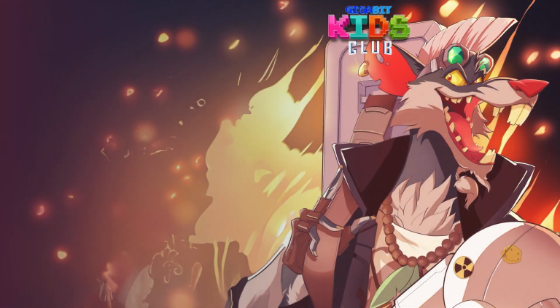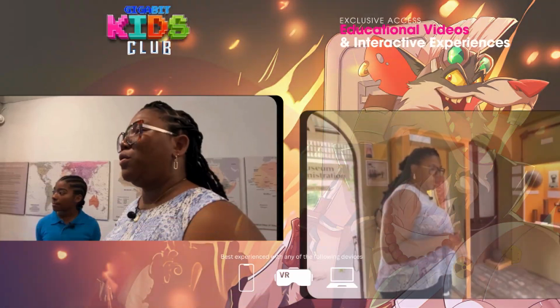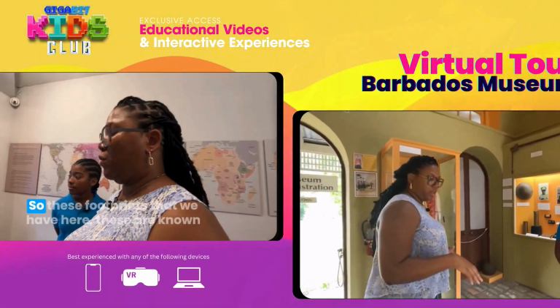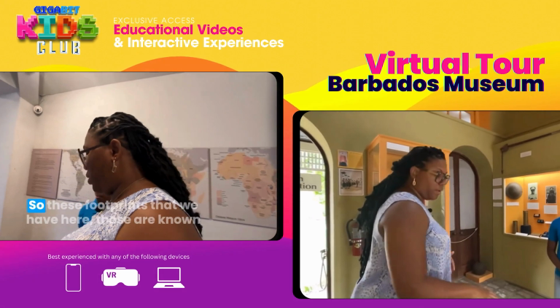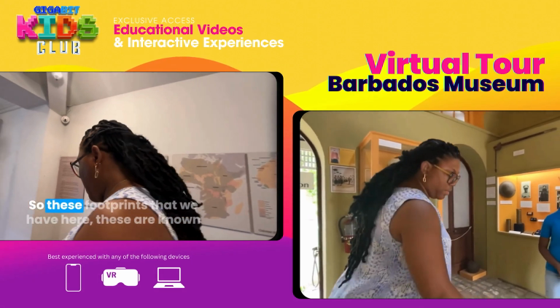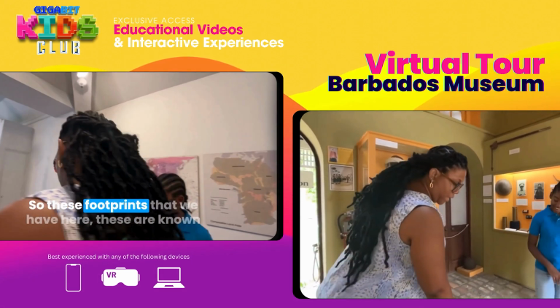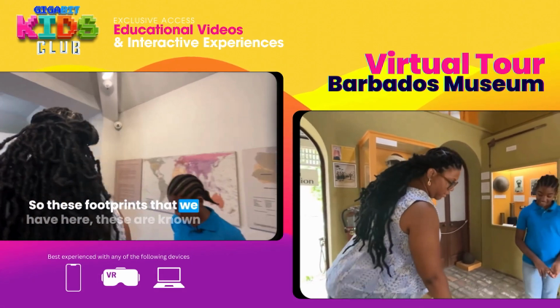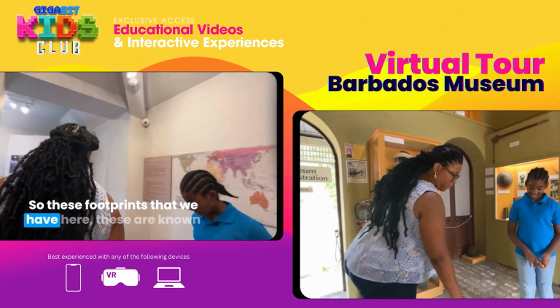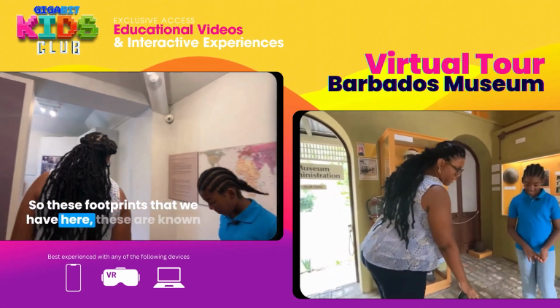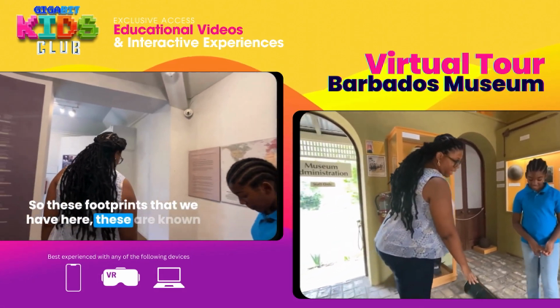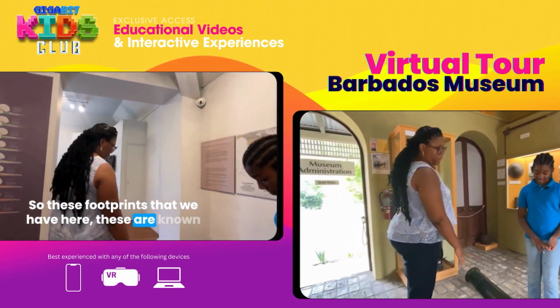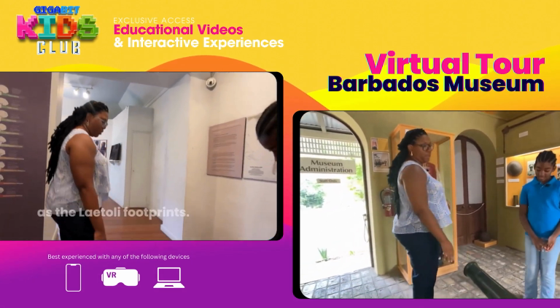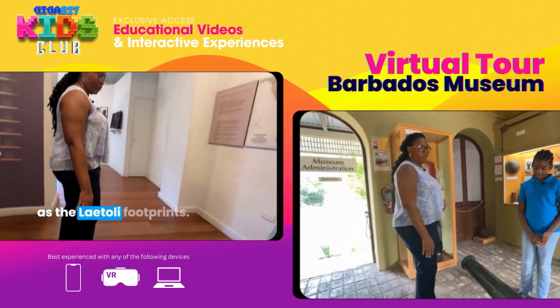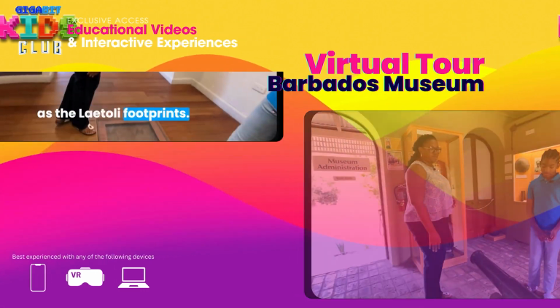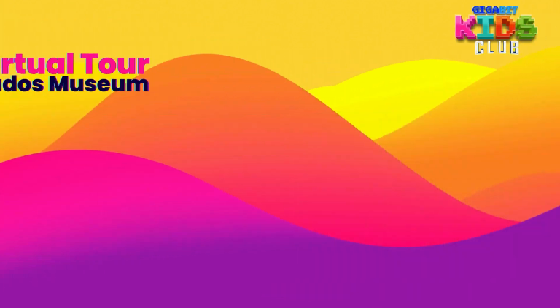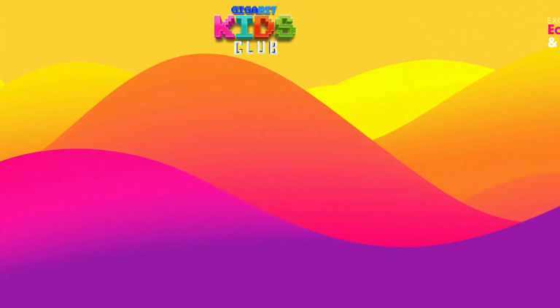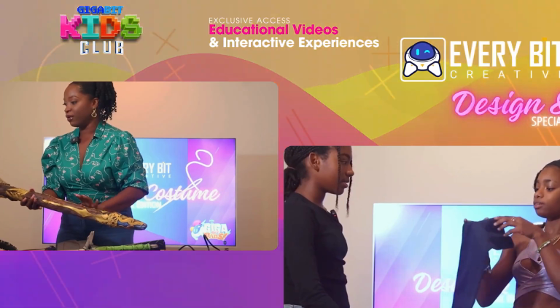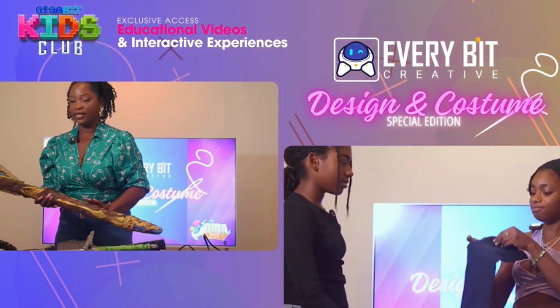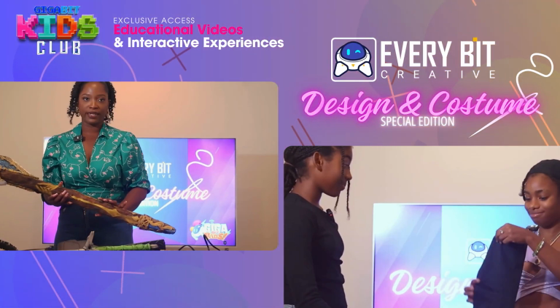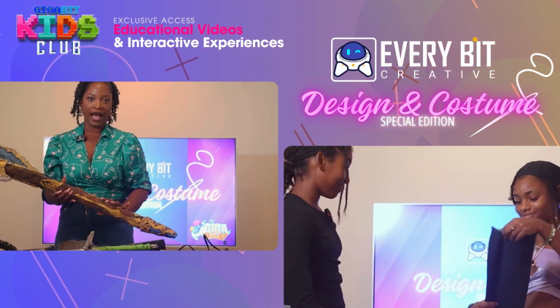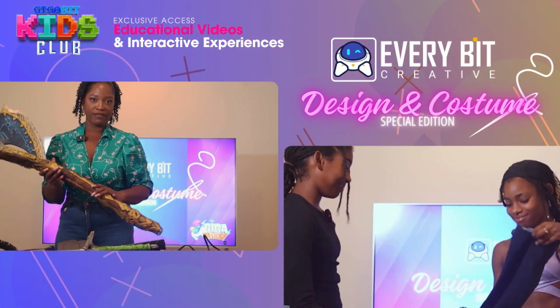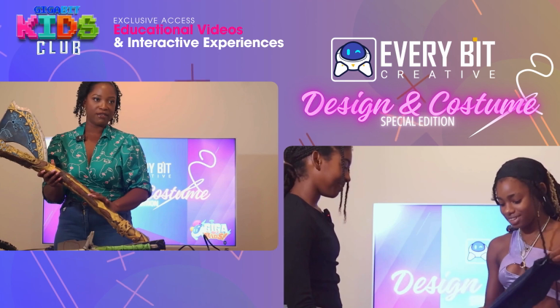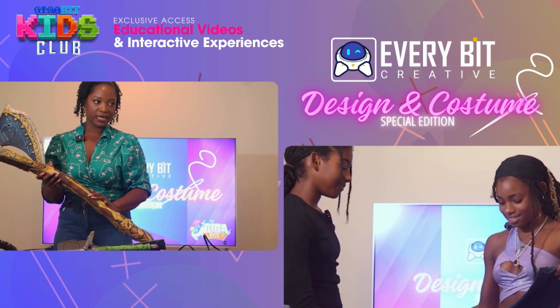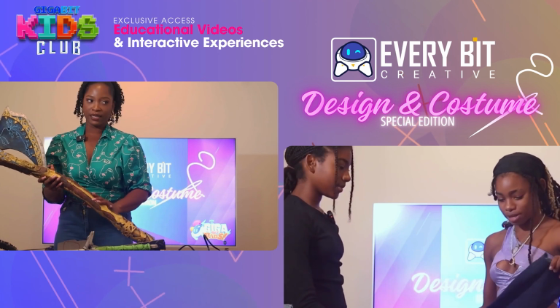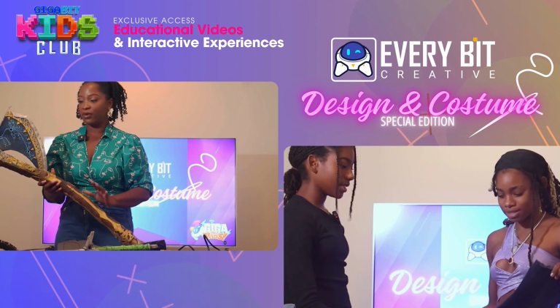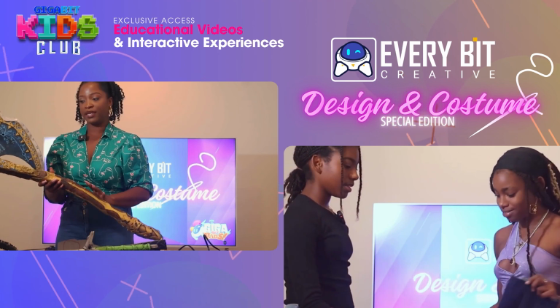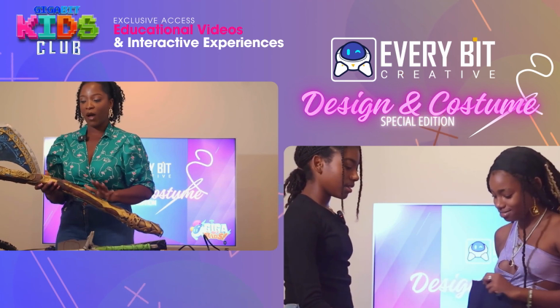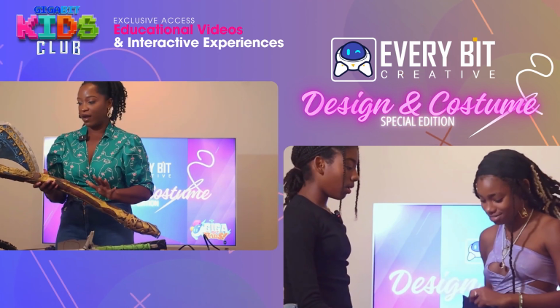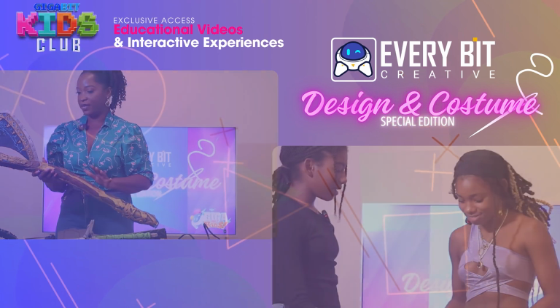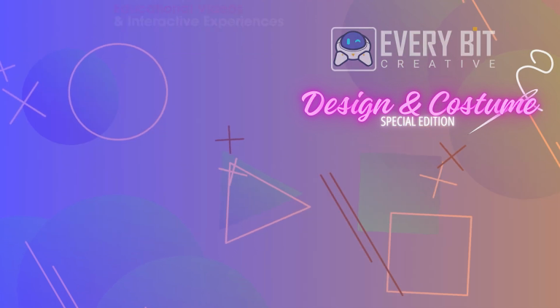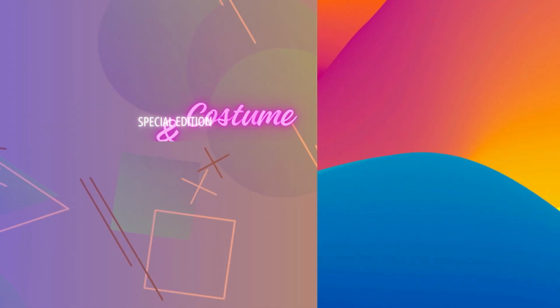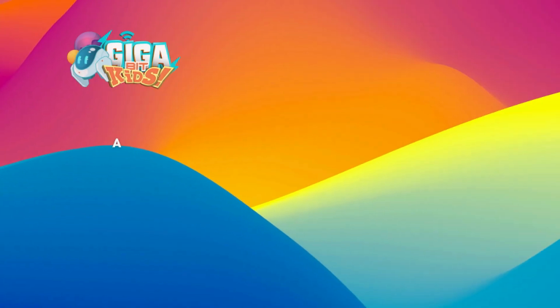Or even take a virtual tour of the Barbados Museum. Explore your creative side with our every bit creative design and costume special edition.